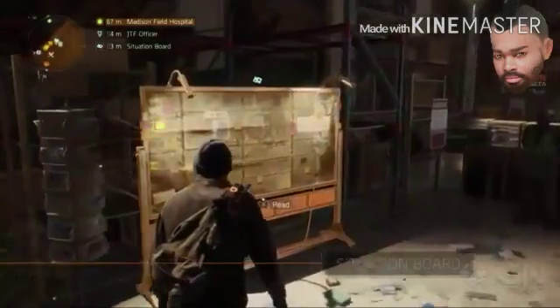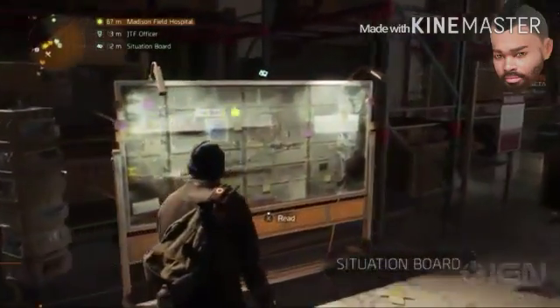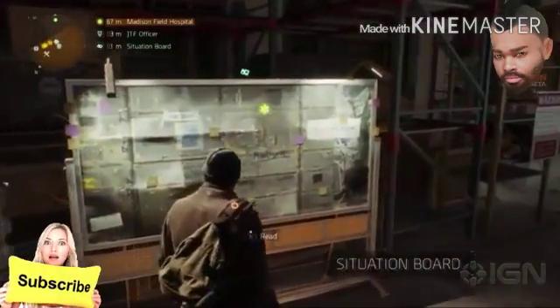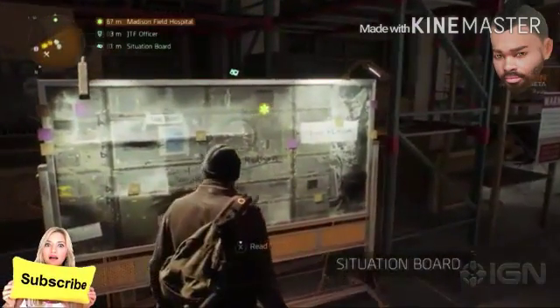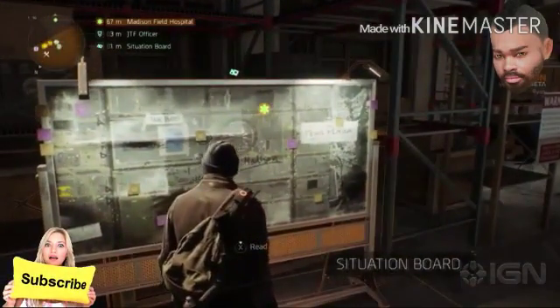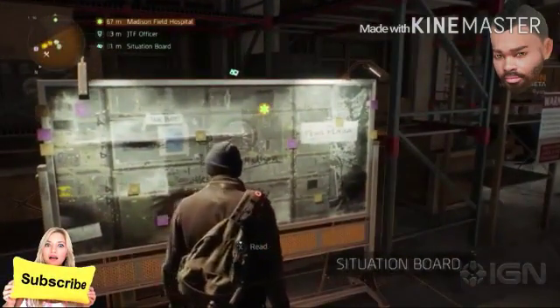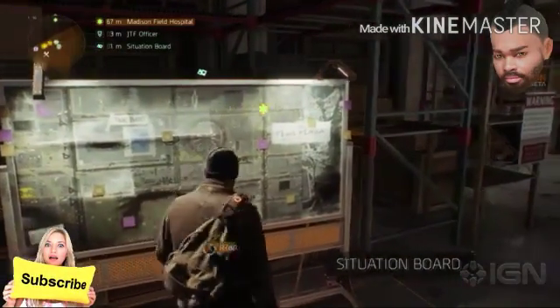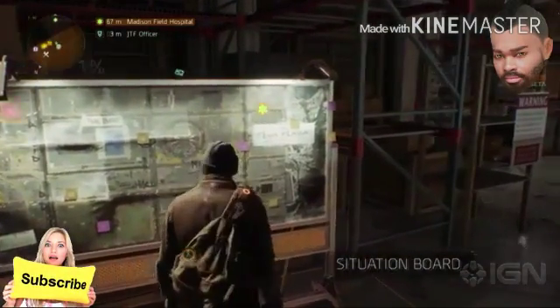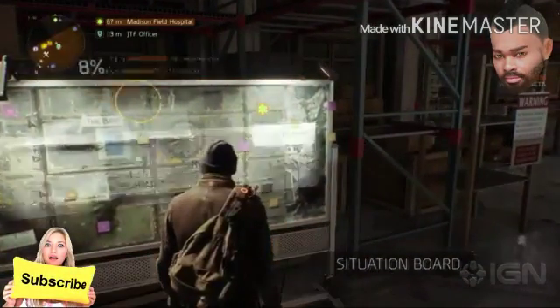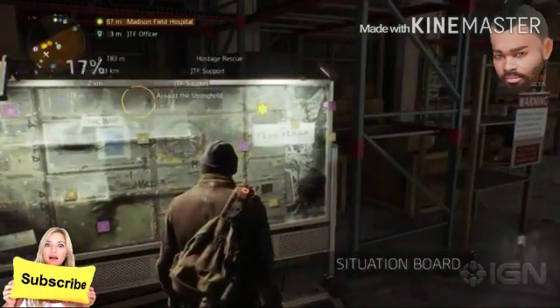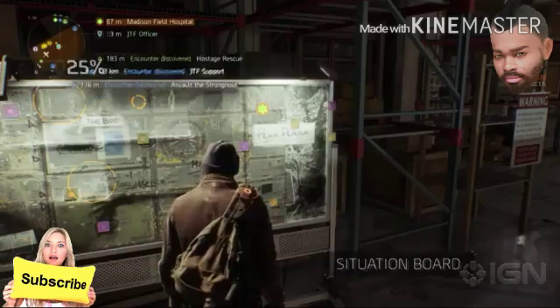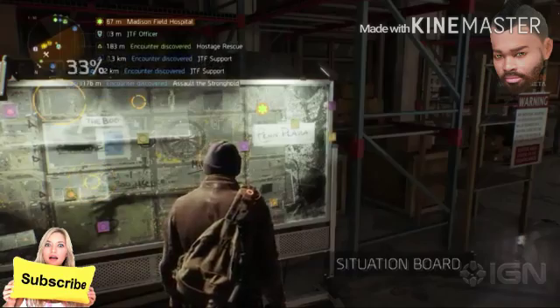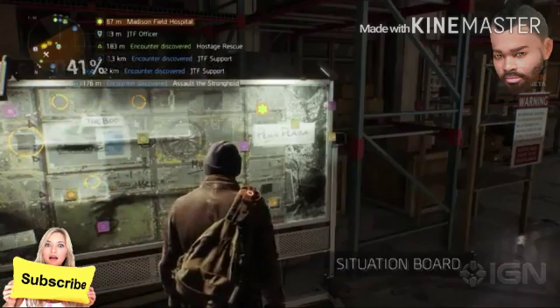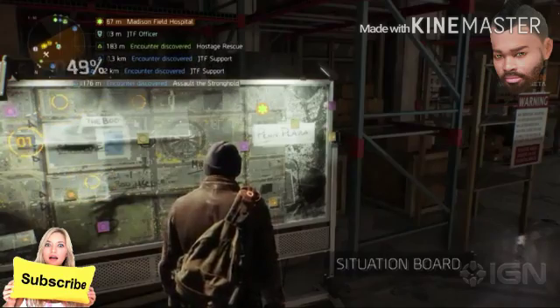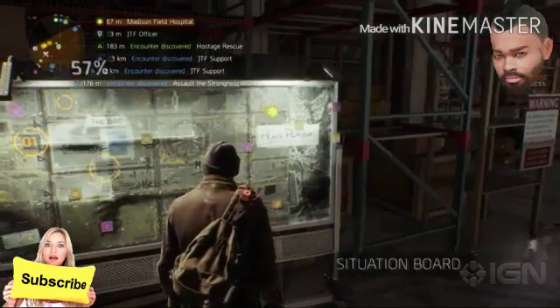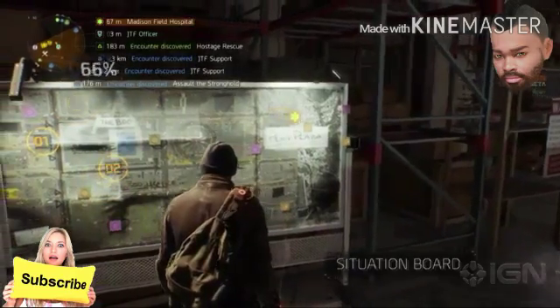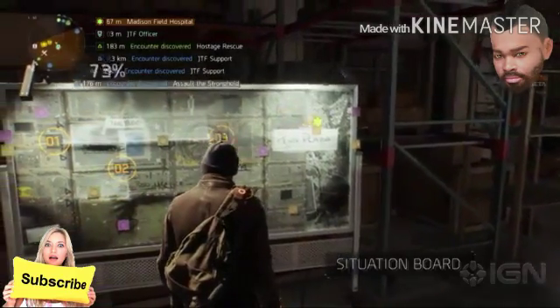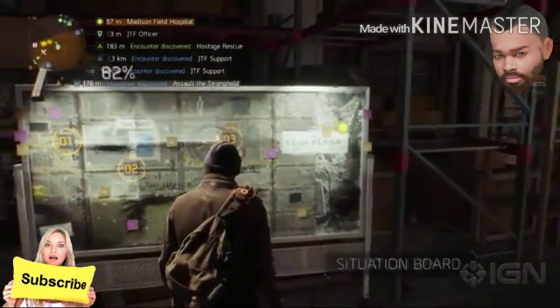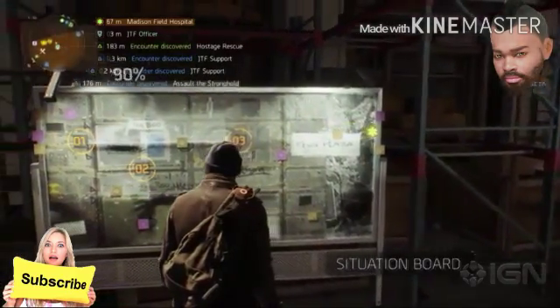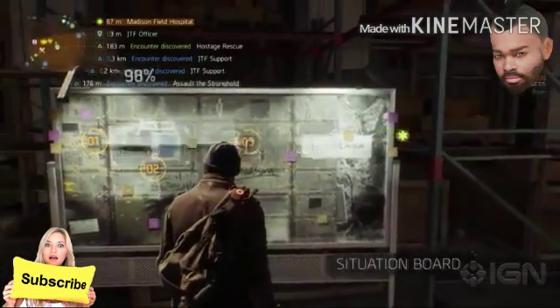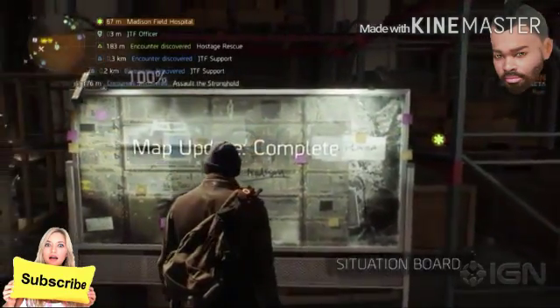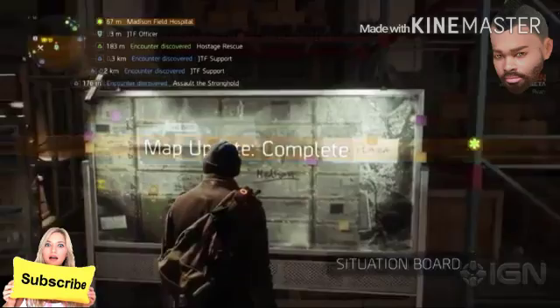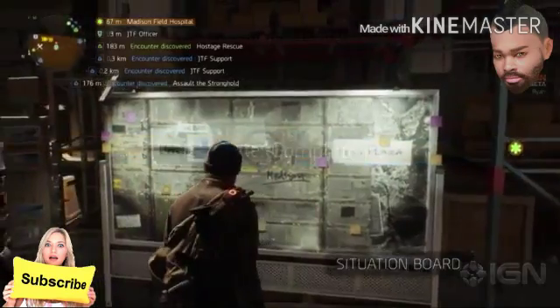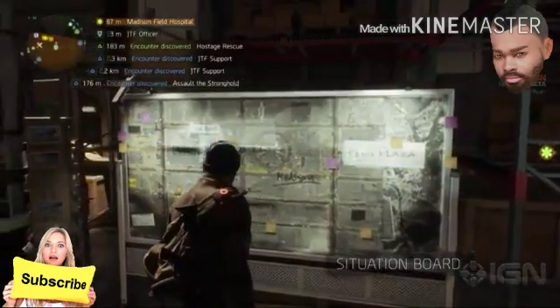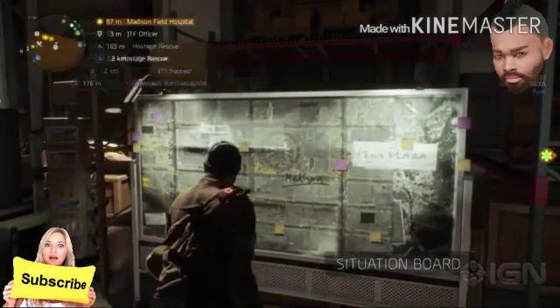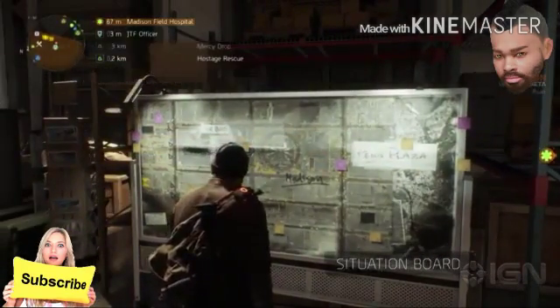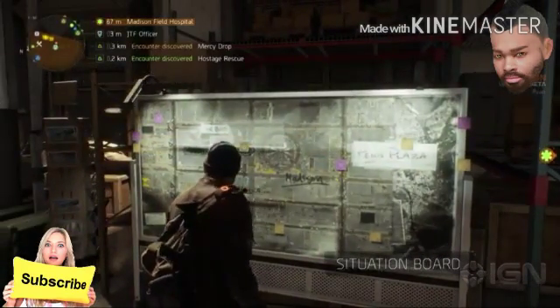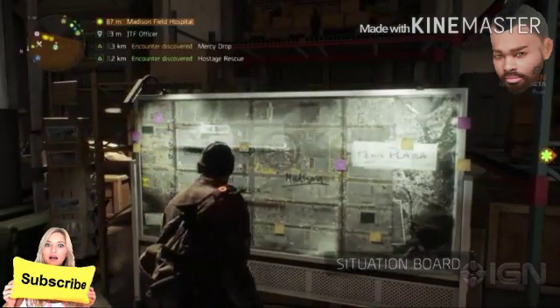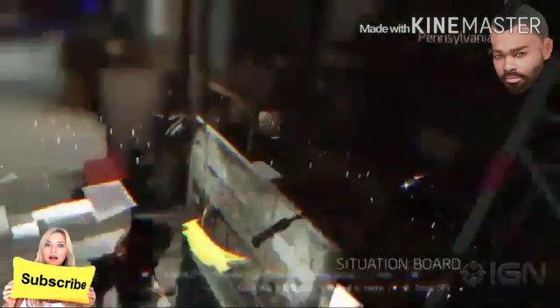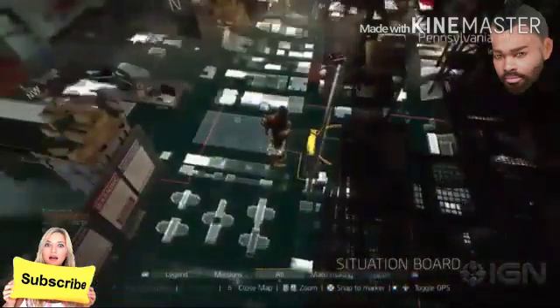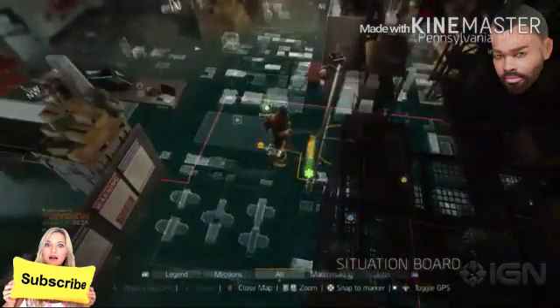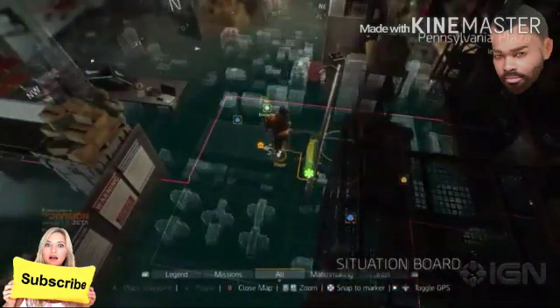Moving through the base, you will find a board that will update your map with more side missions and encounters. You'll find another one of those boards in the hub. These will immediately appear on your Mega Map.